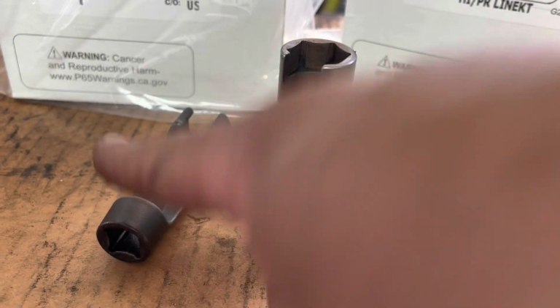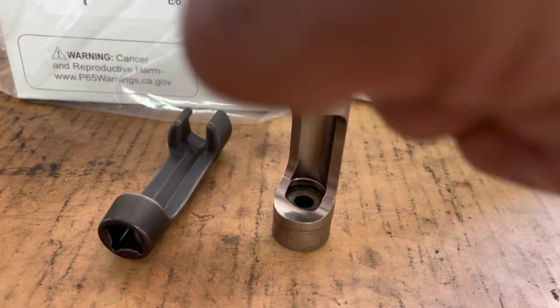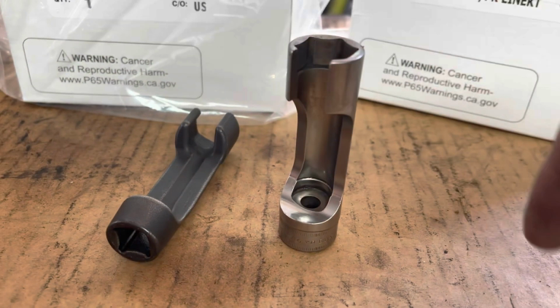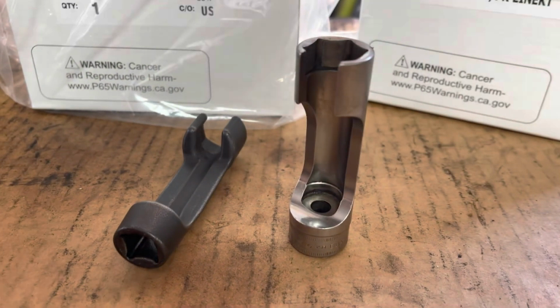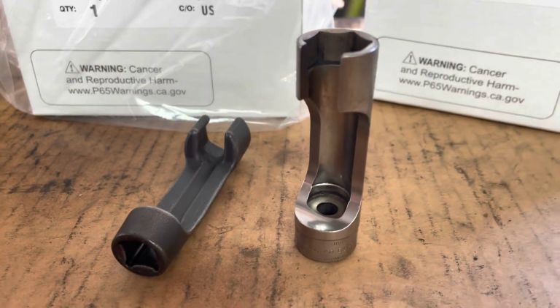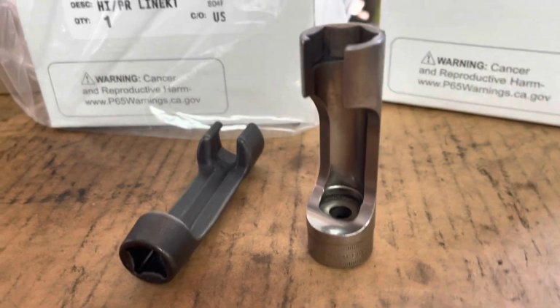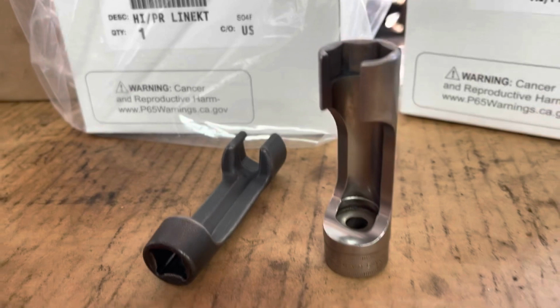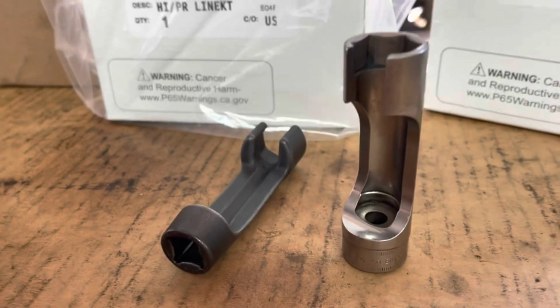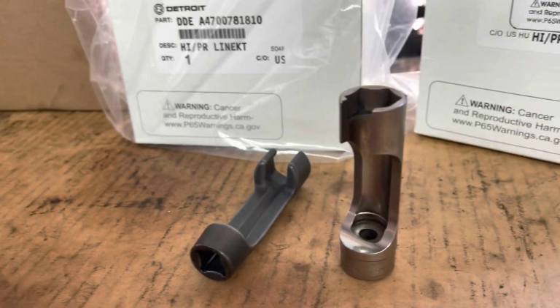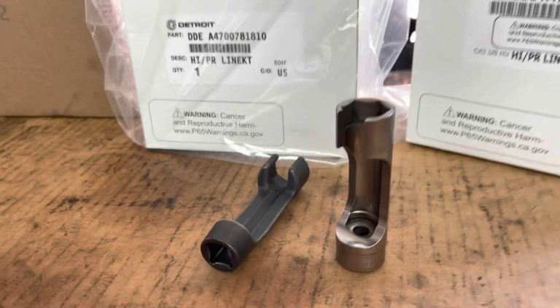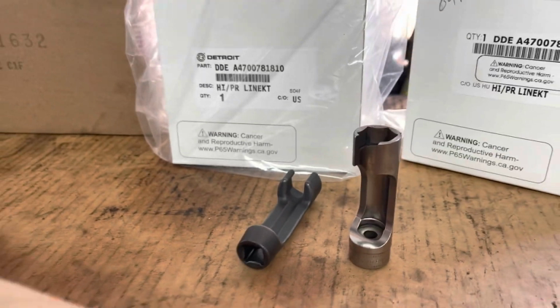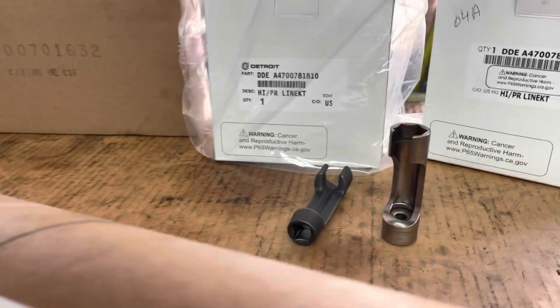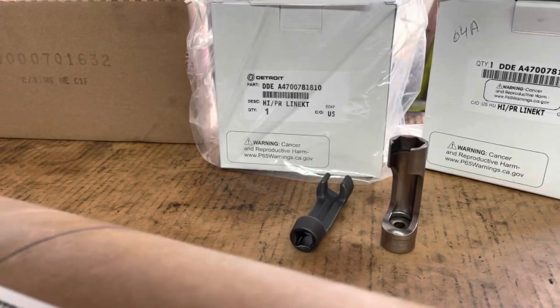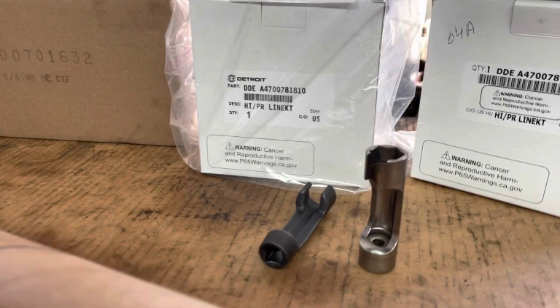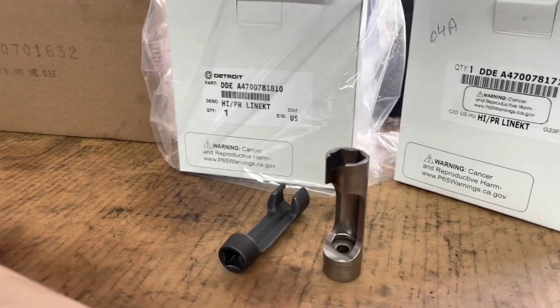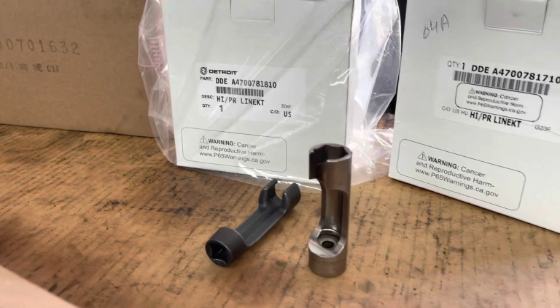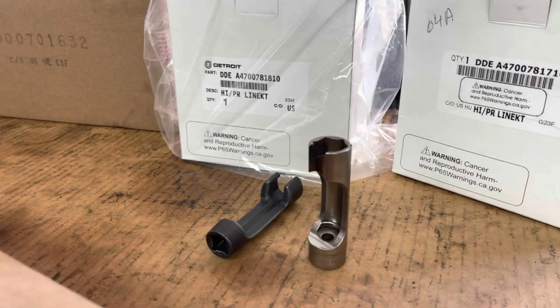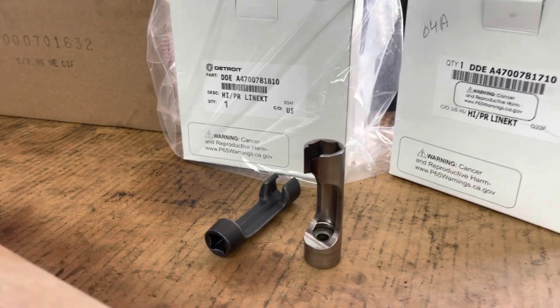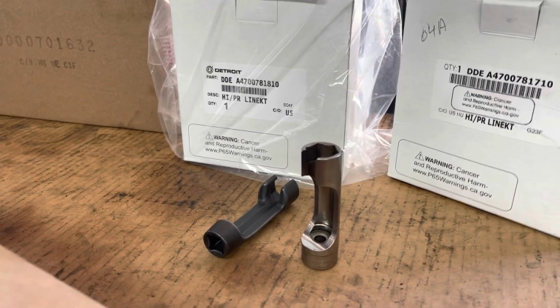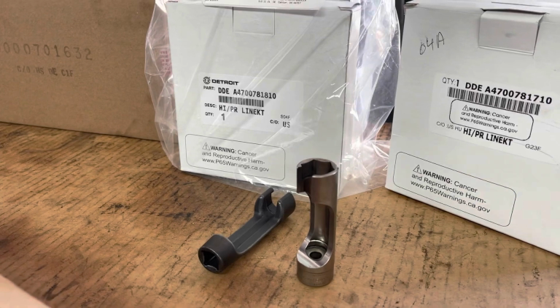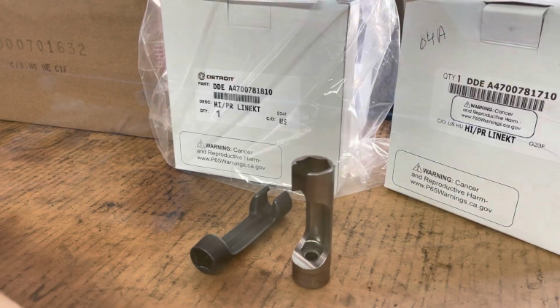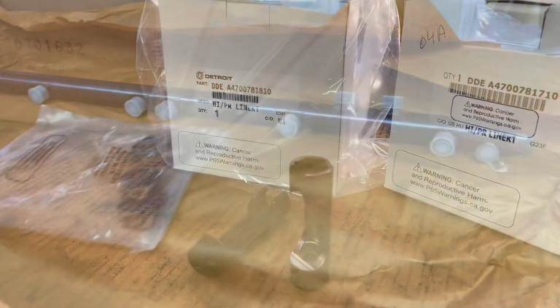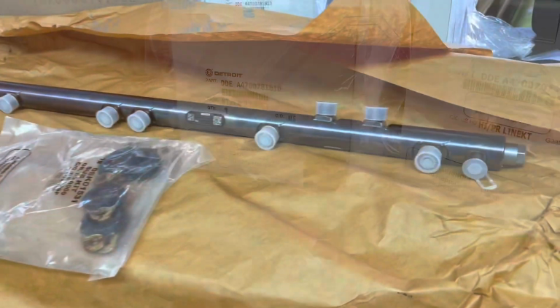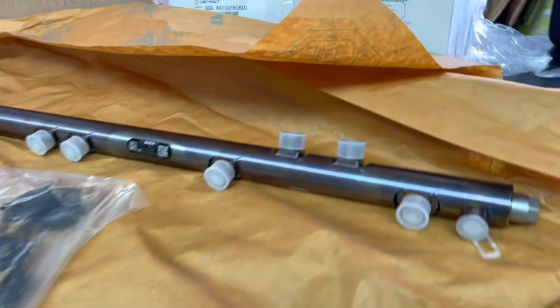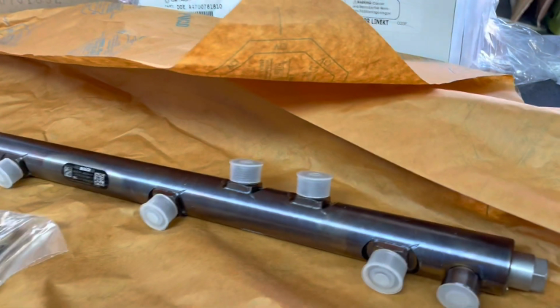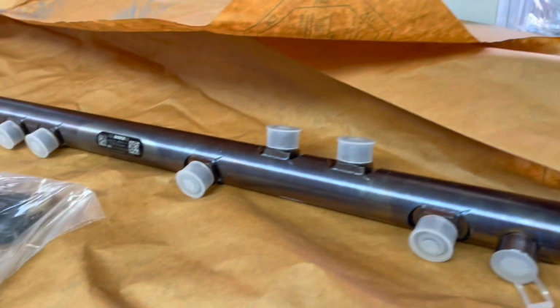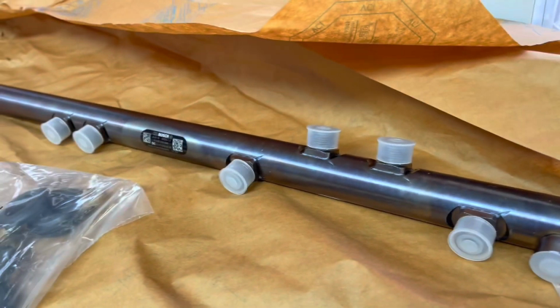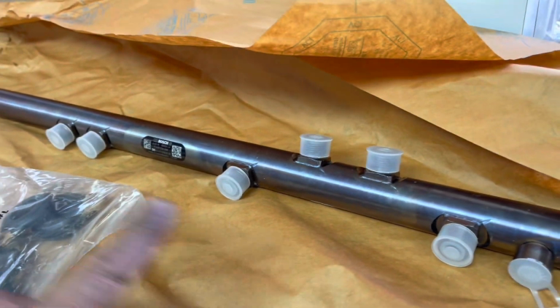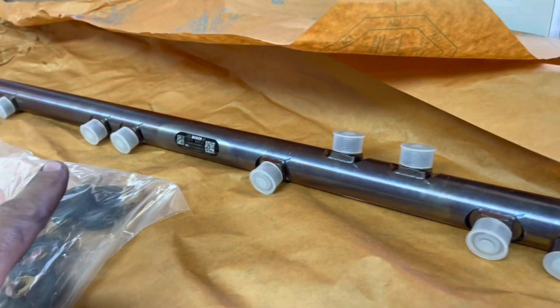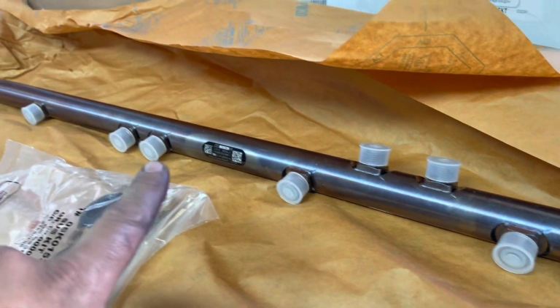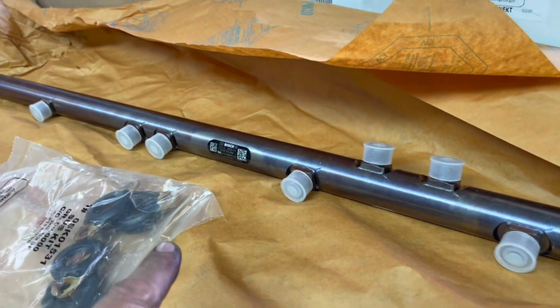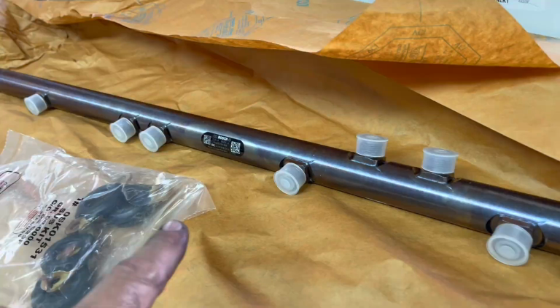Everything is going to get torqued down. I'm going to try and show as much as I can in the video, but I certainly want to show you guys exactly the fuel leak I'm talking about. So let's get the truck up front and take a look. Here is our new rail system — the new common rail that we're going to go ahead and install.